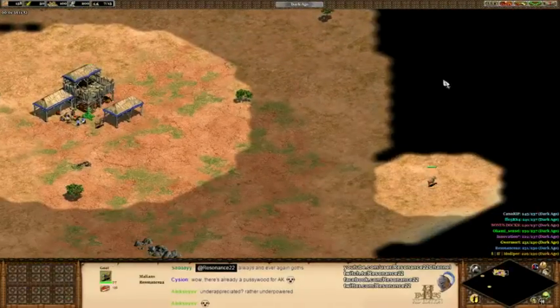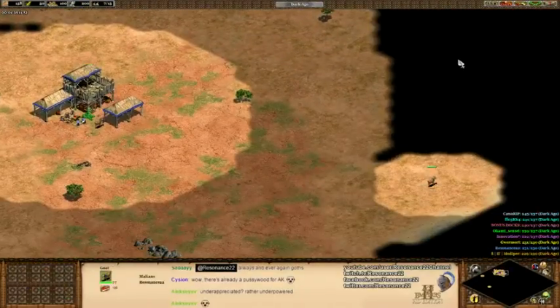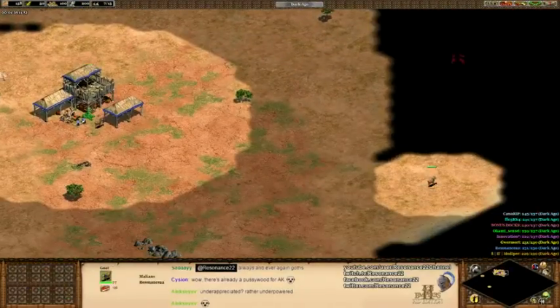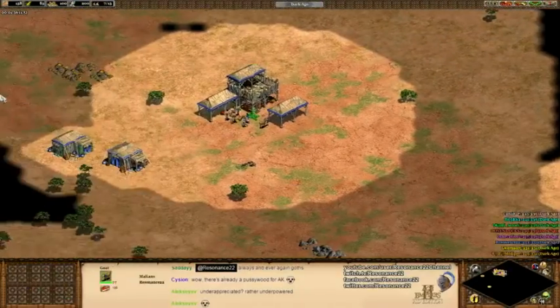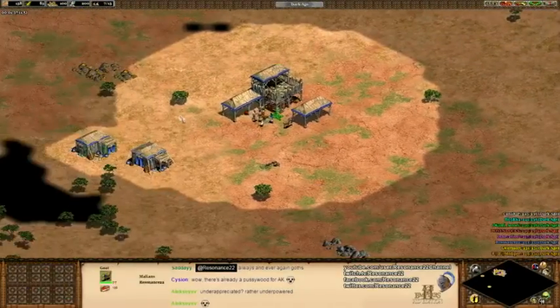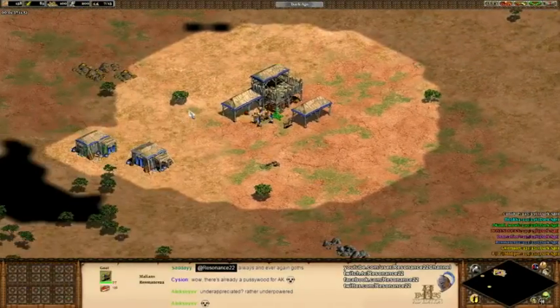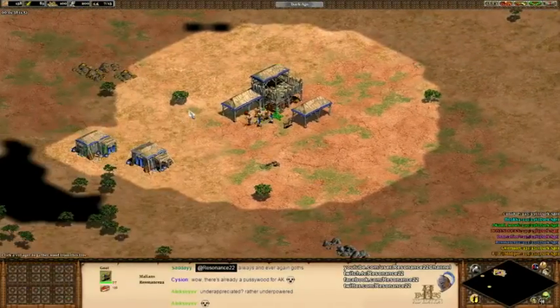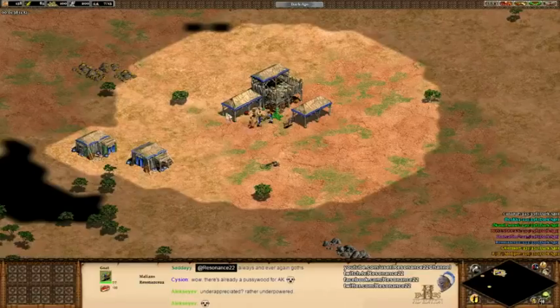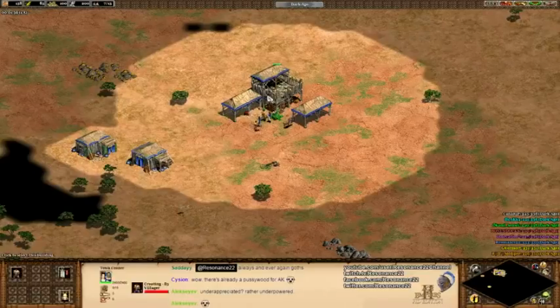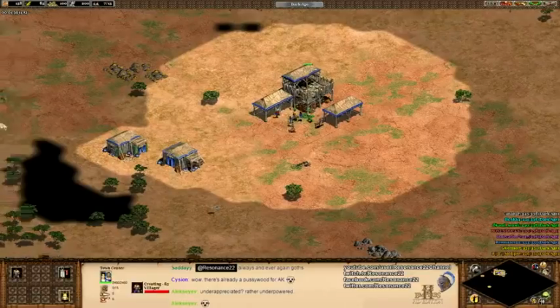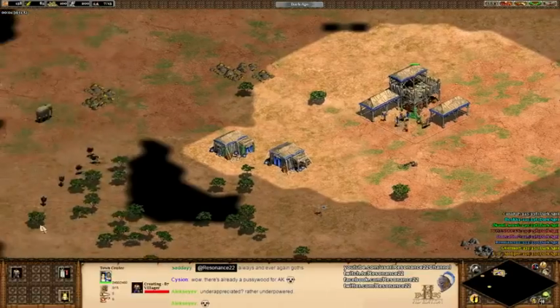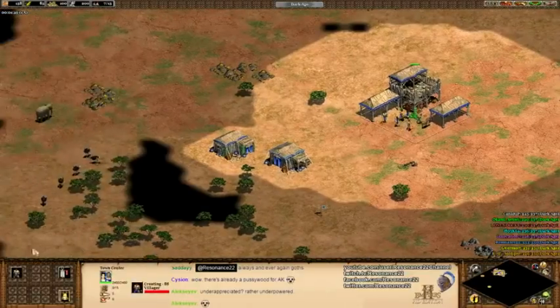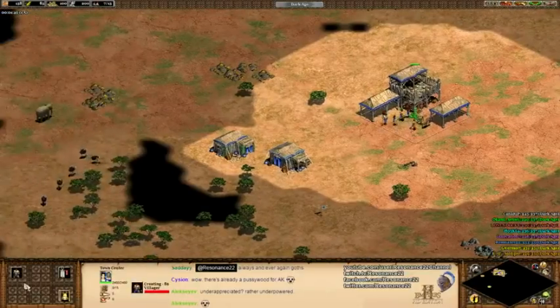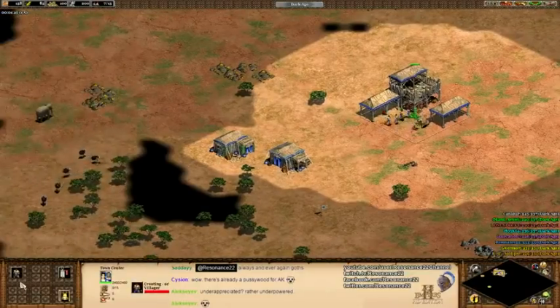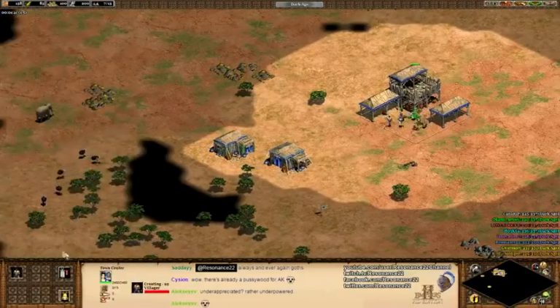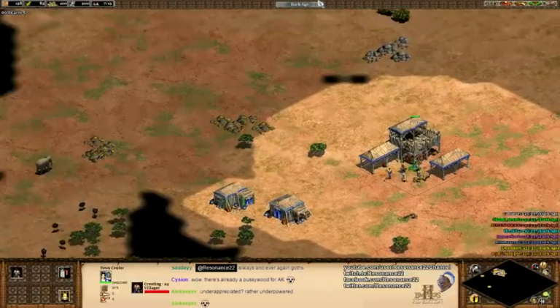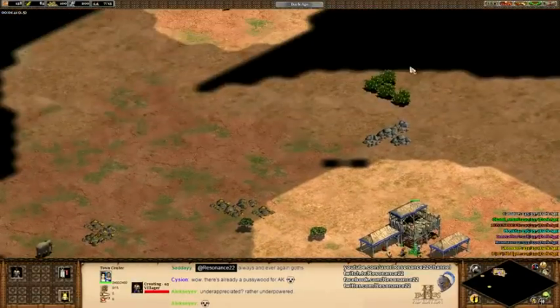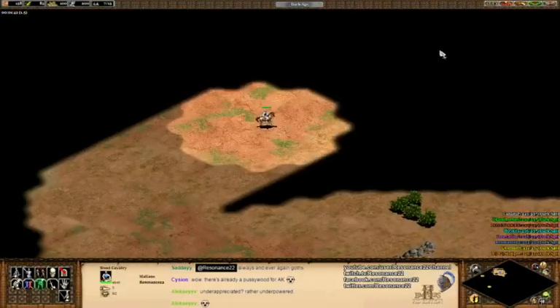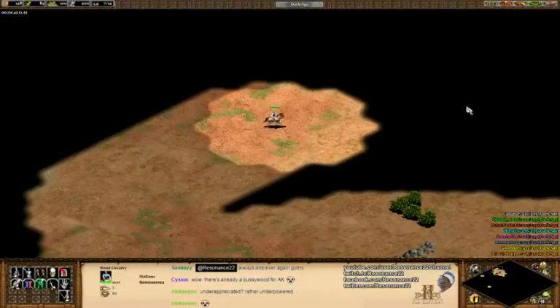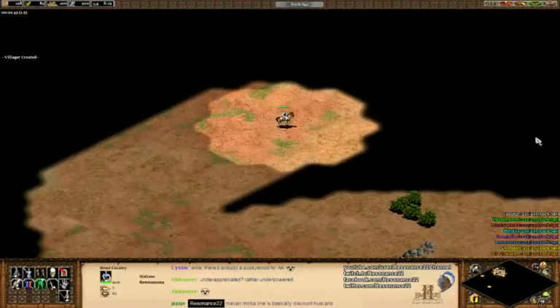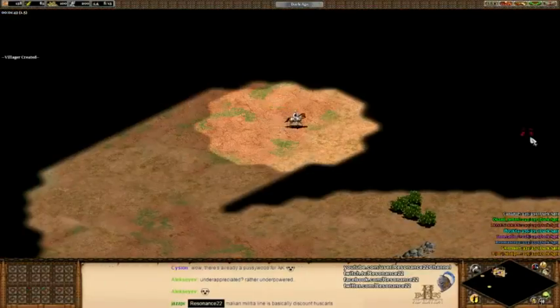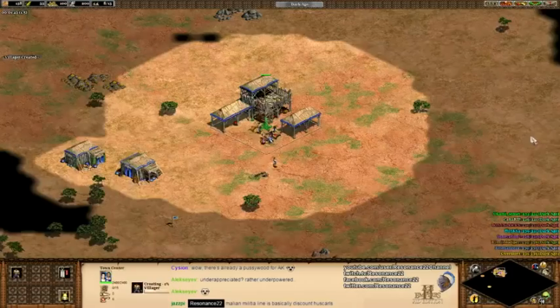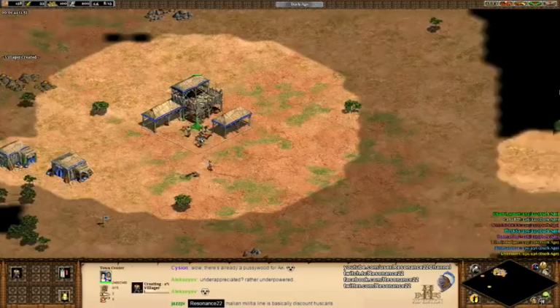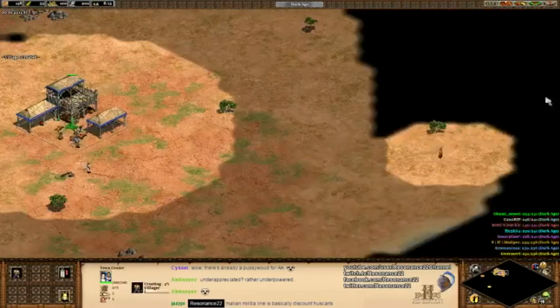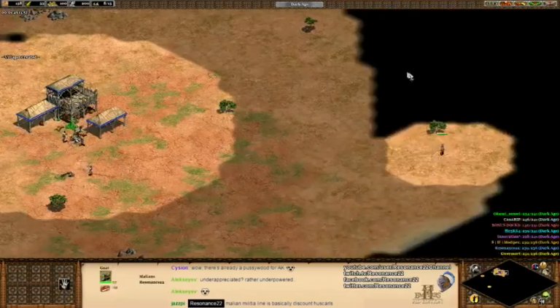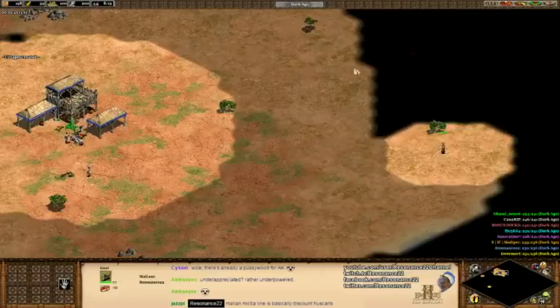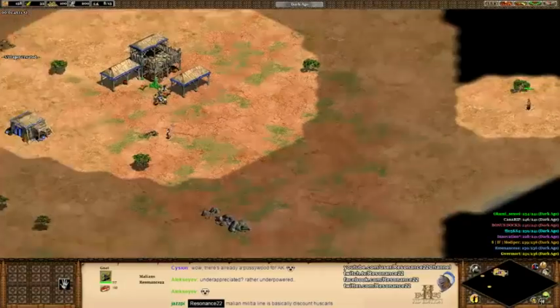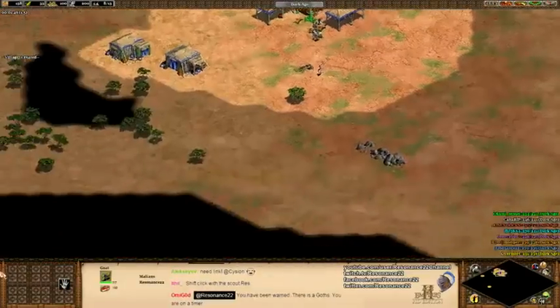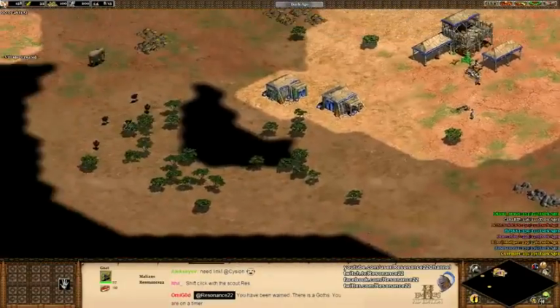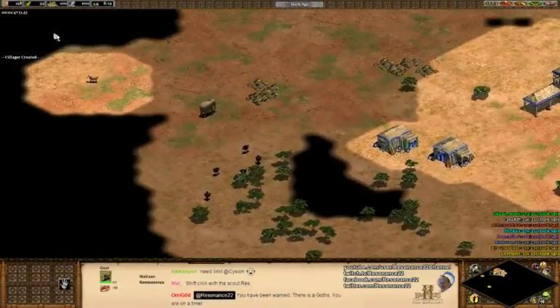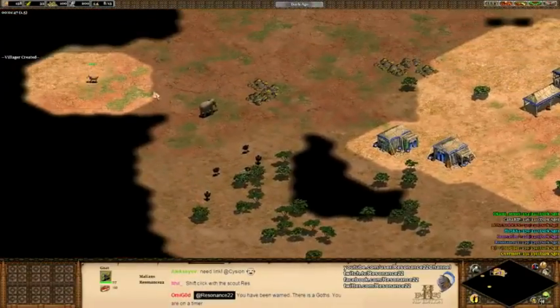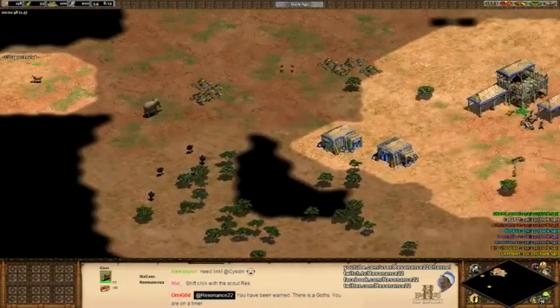I'm wondering why my trees are so tiny — it's because I have a graphic mod called Pussywood. In Pussywood, it does indeed shrink the sizes of your trees down a little bit, that way it's a little bit easier to see what's going on.